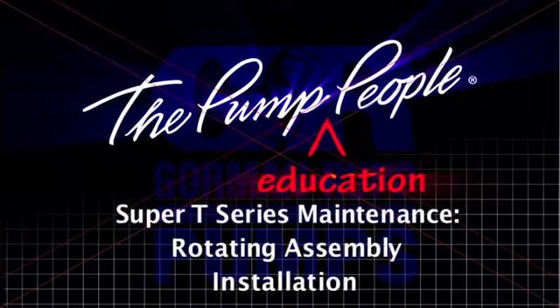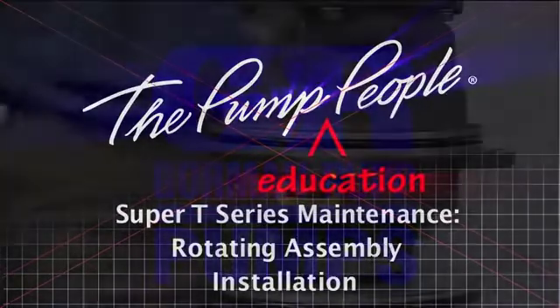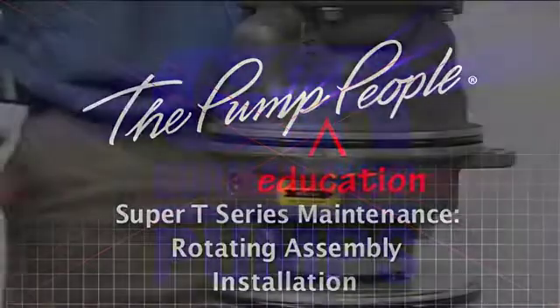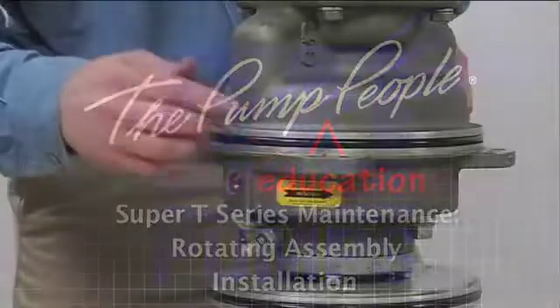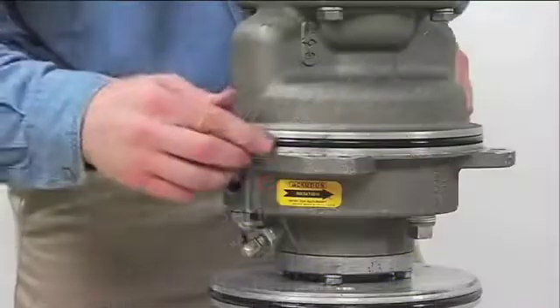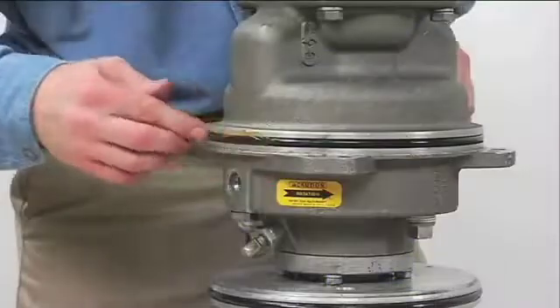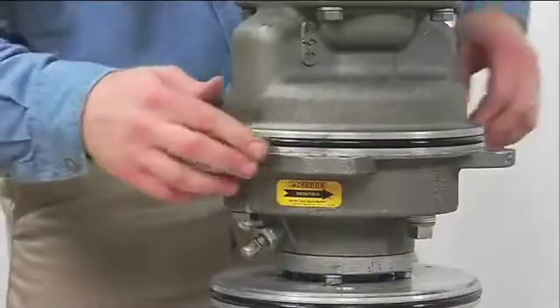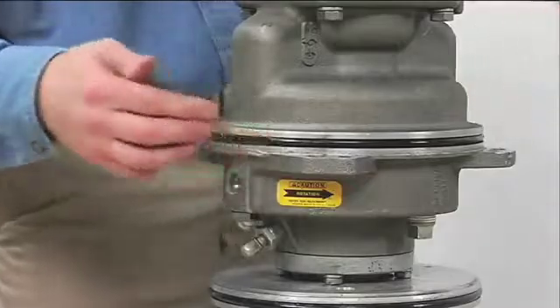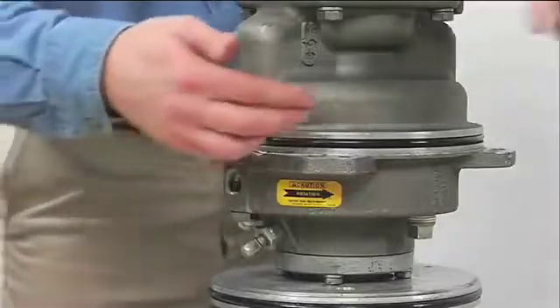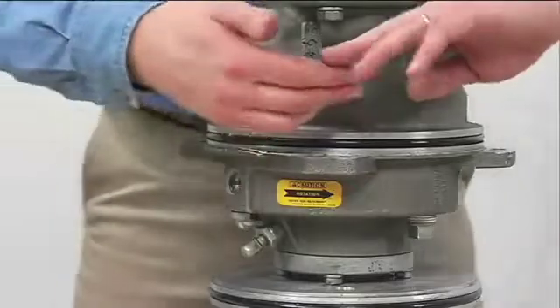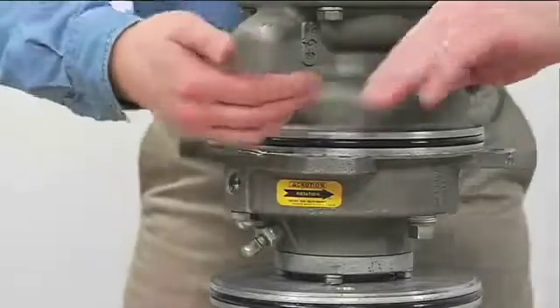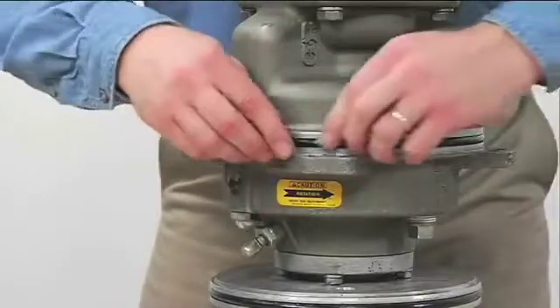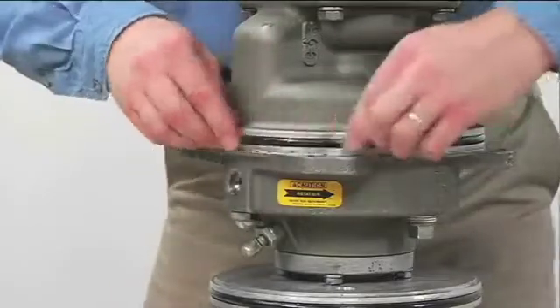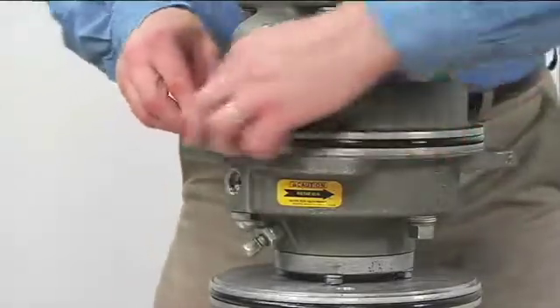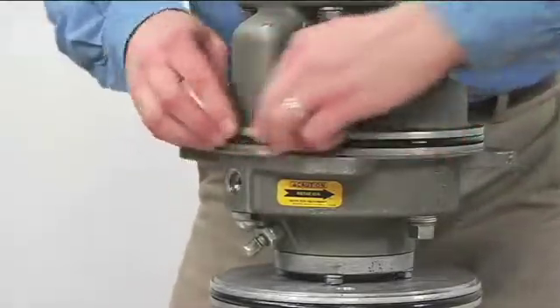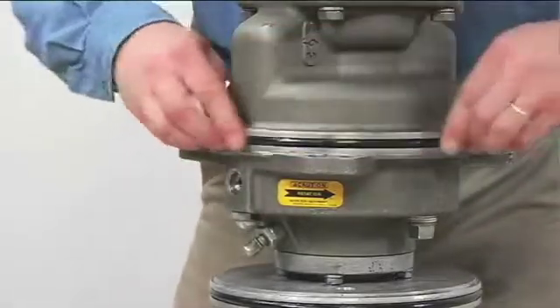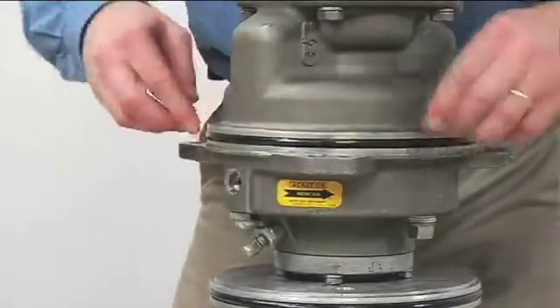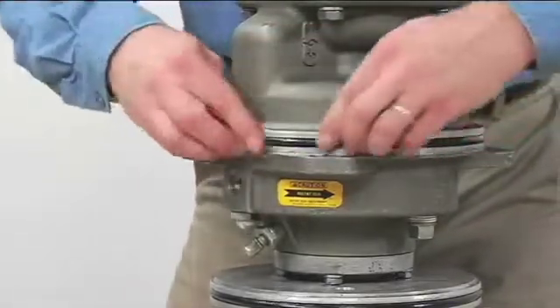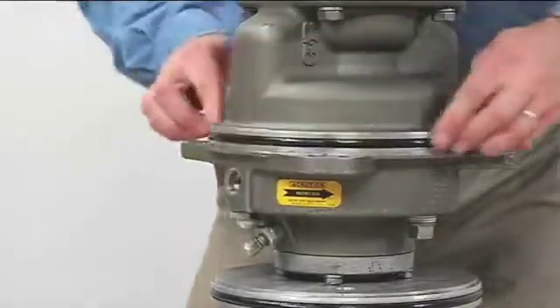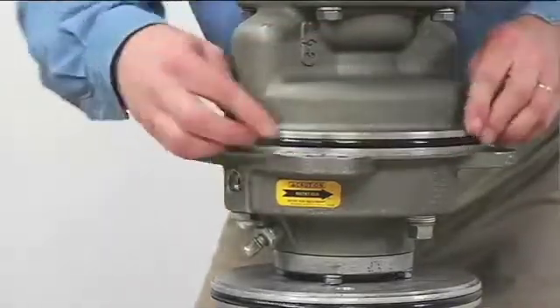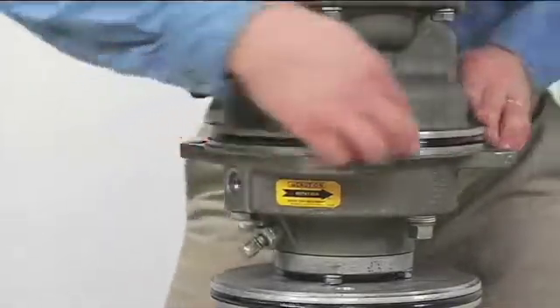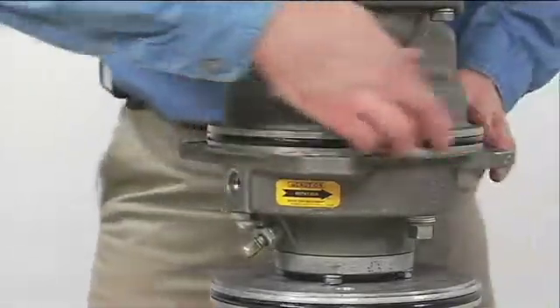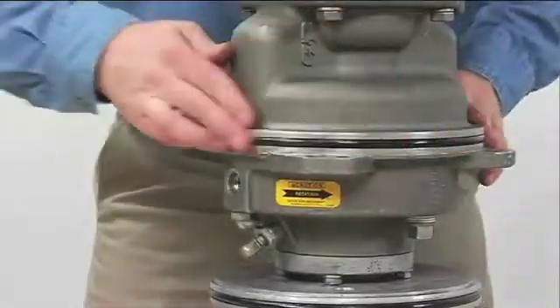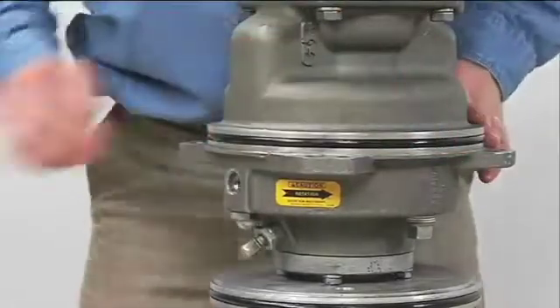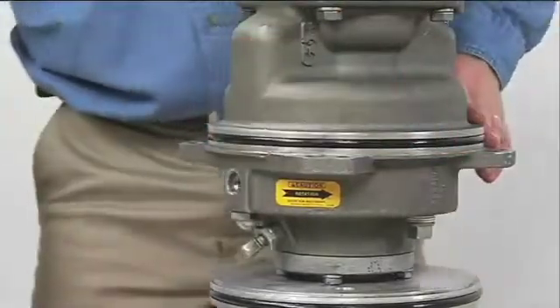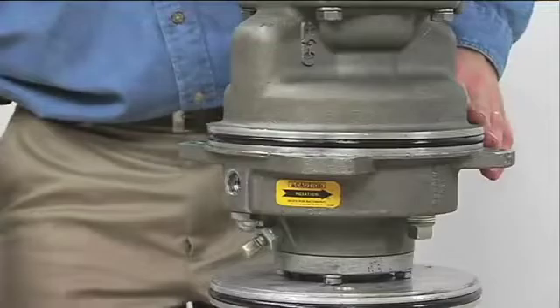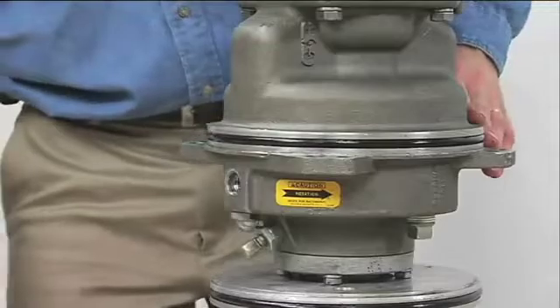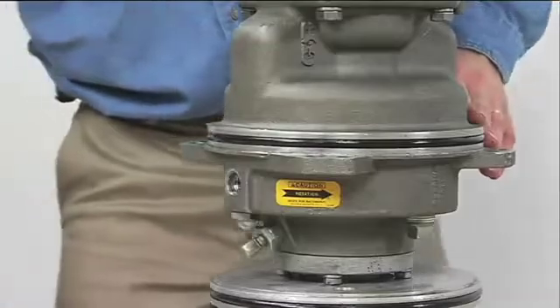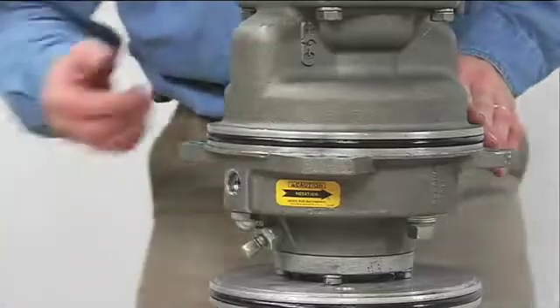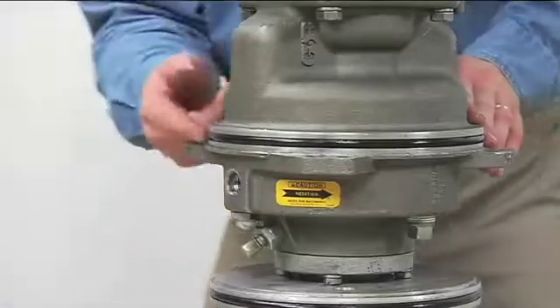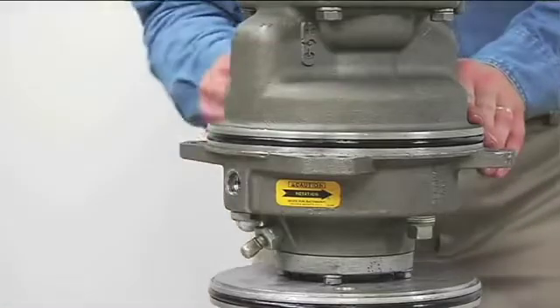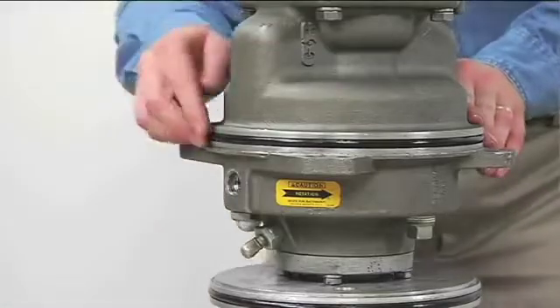Install the bearing housing O-ring and lubricate it with light grease. It is recommended that all O-rings and gaskets be replaced during the reassembly process.